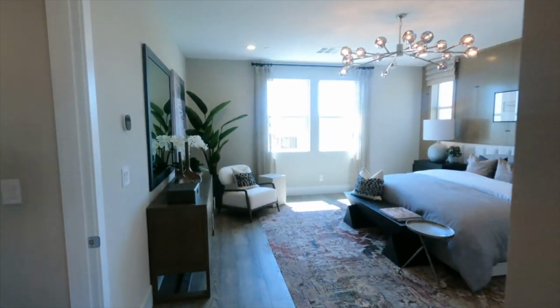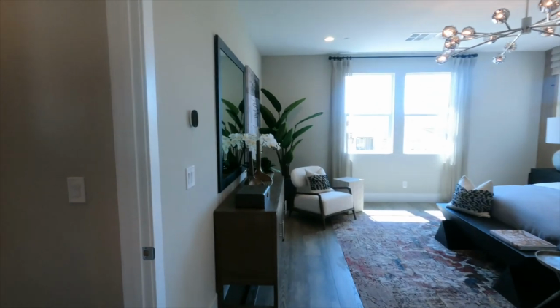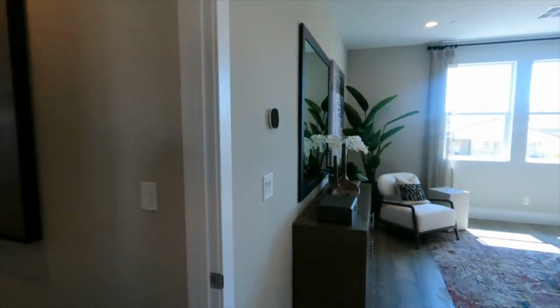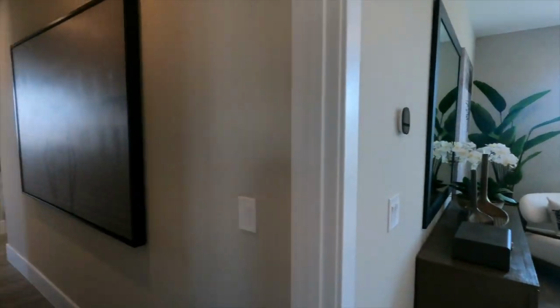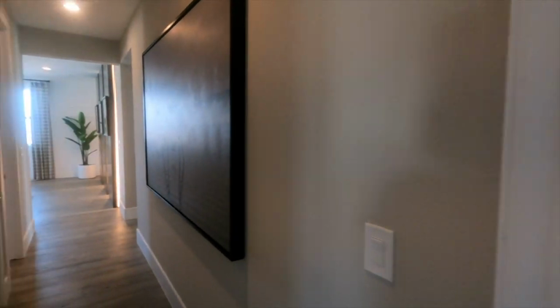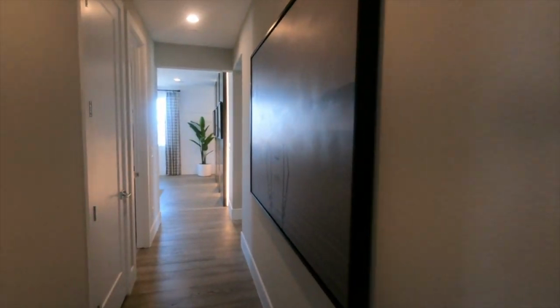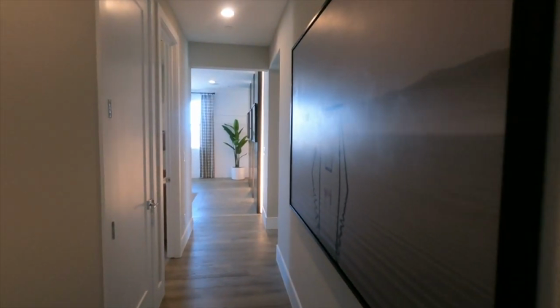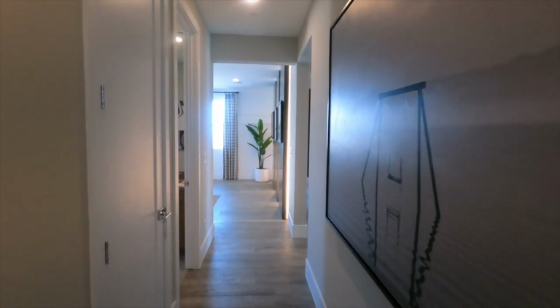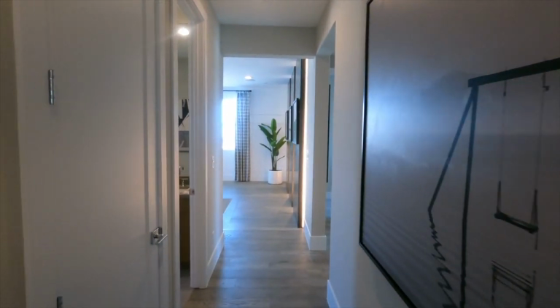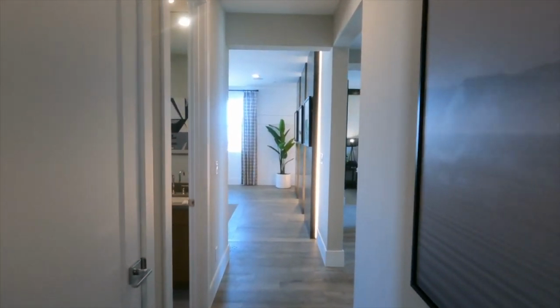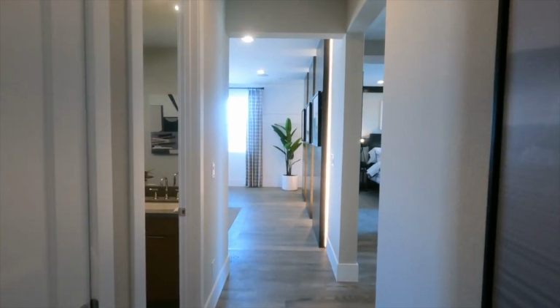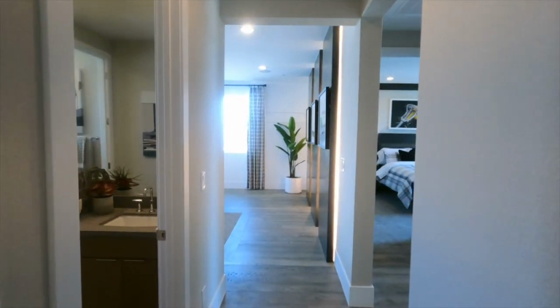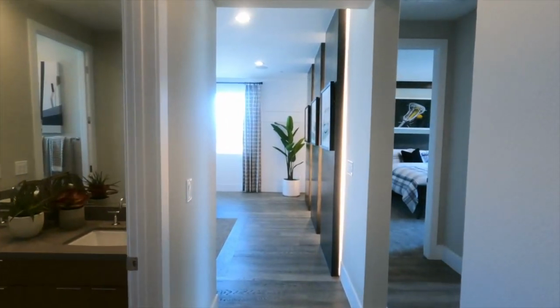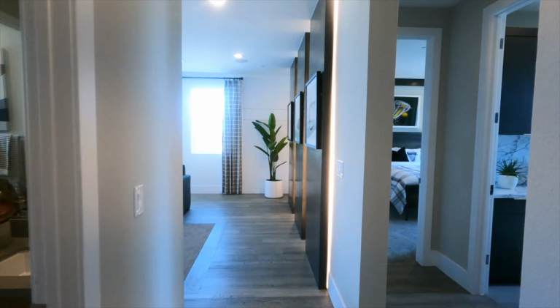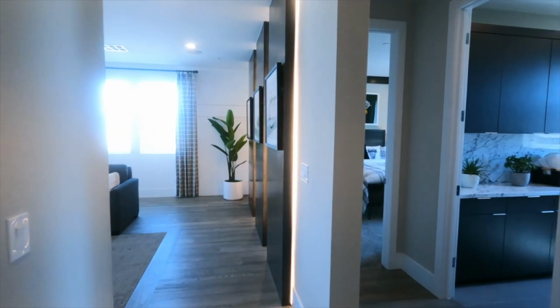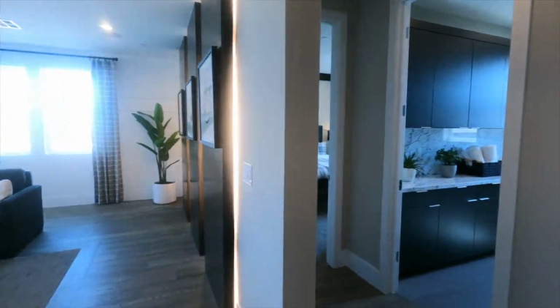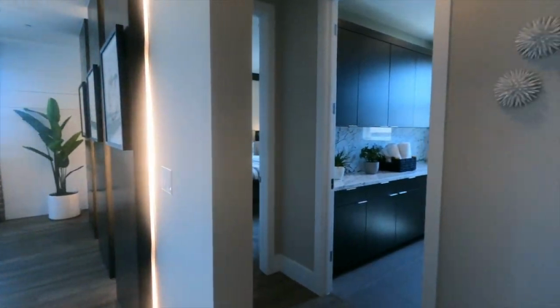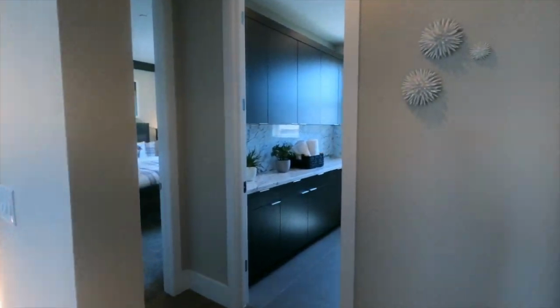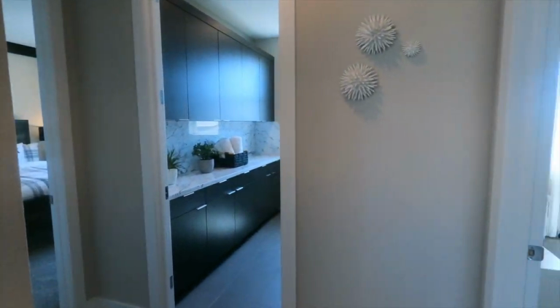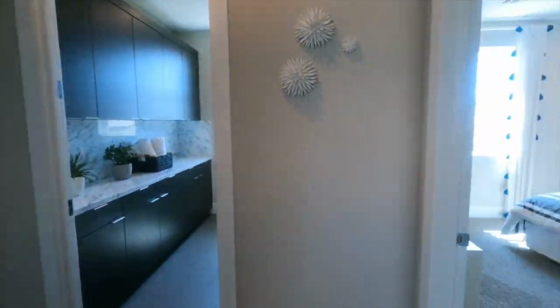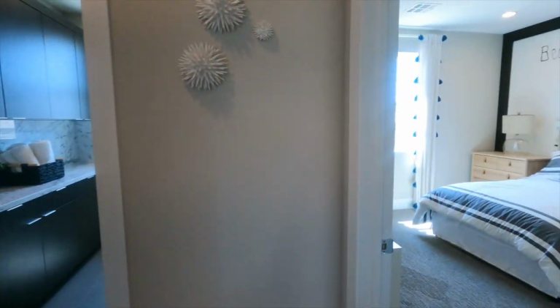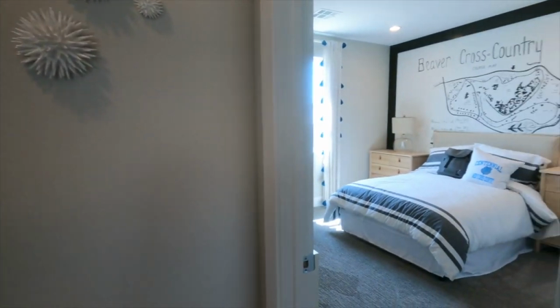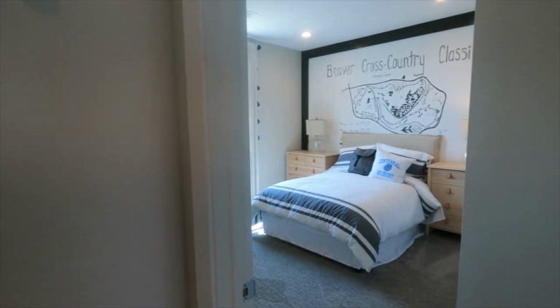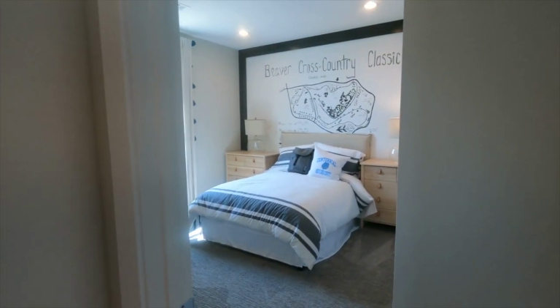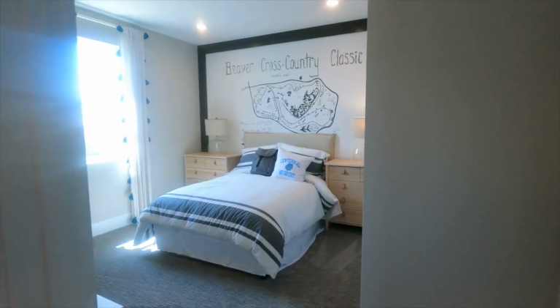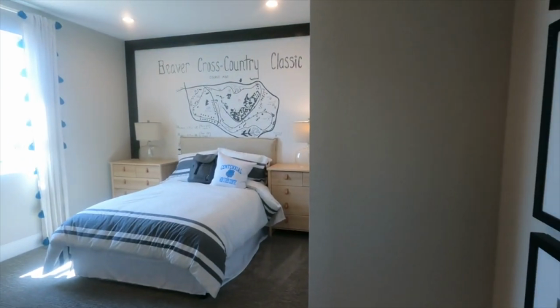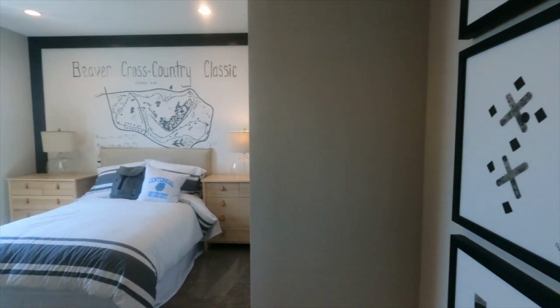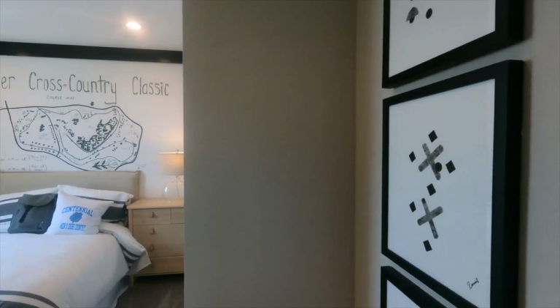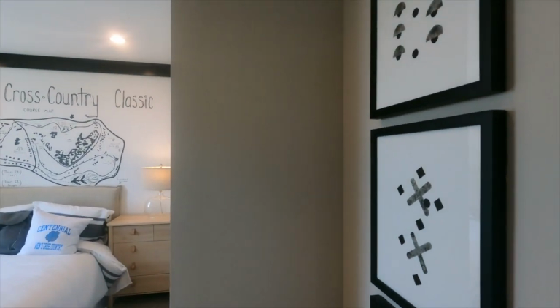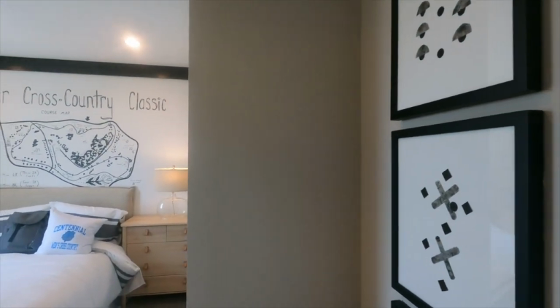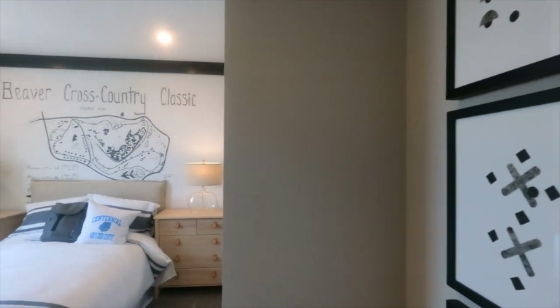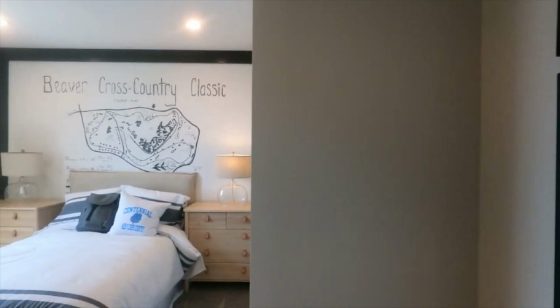Toll Brothers is really known for selling in a community way before the model homes are done. And then by the time it's completed and the model homes are finished, they're ready to close out — just kidding!